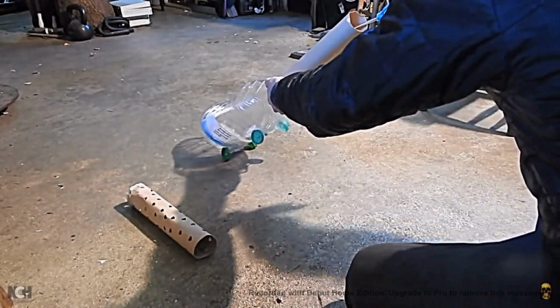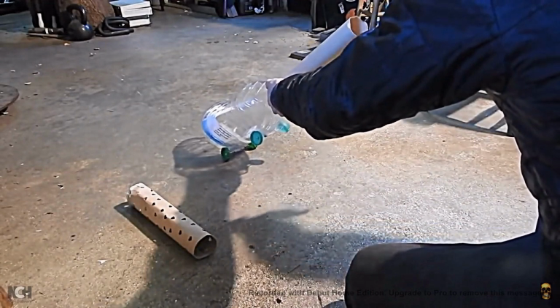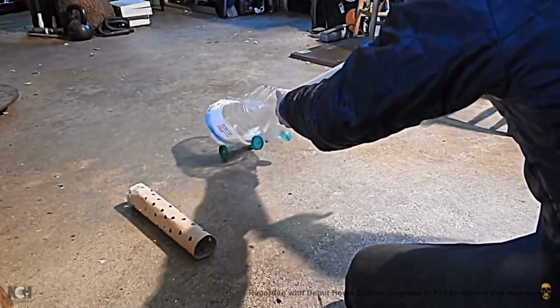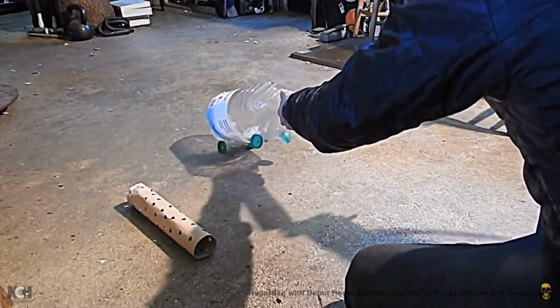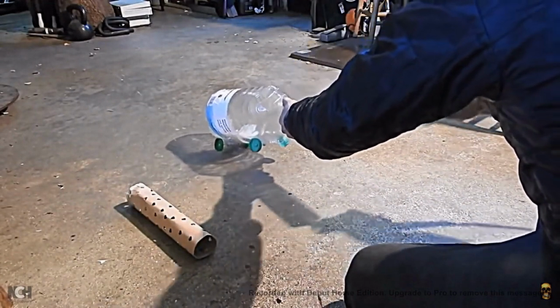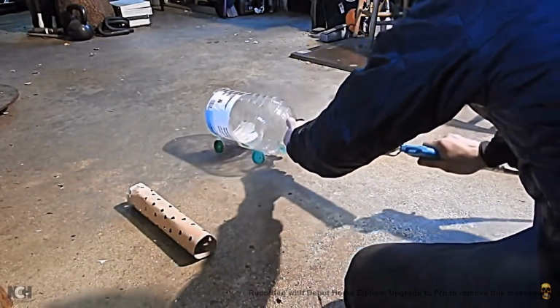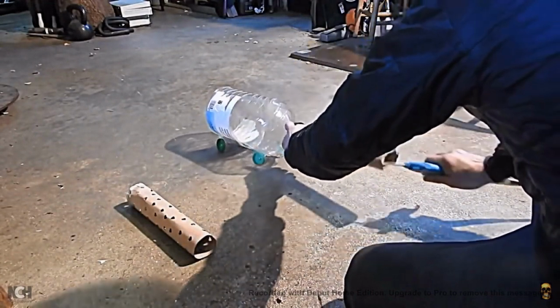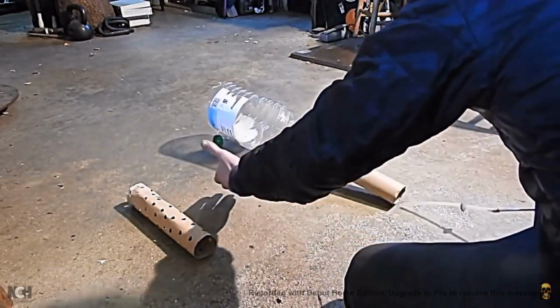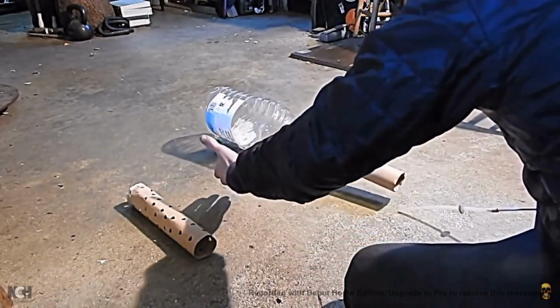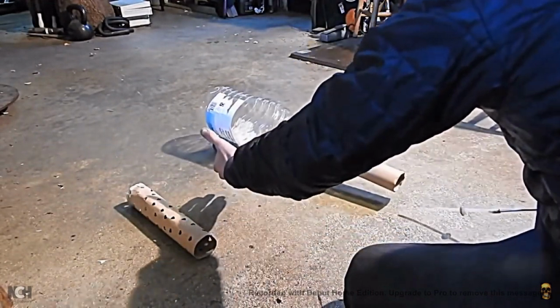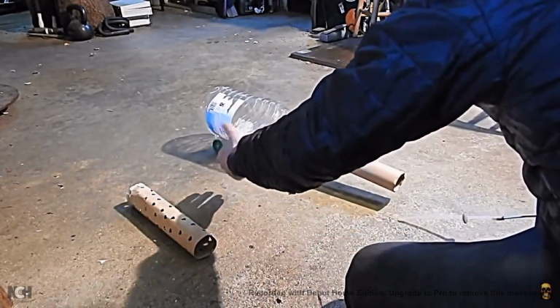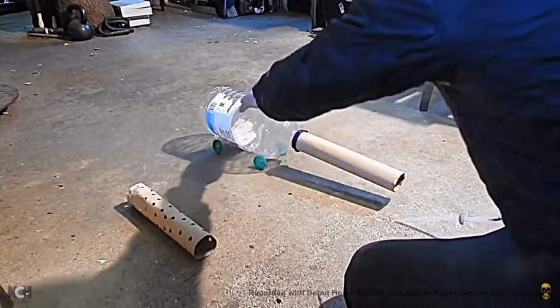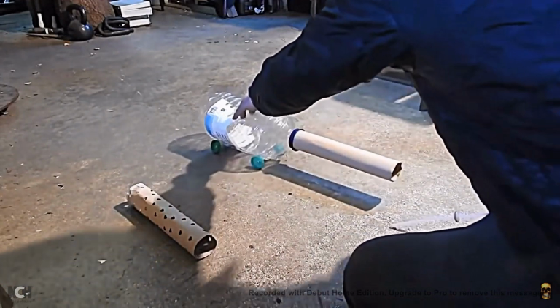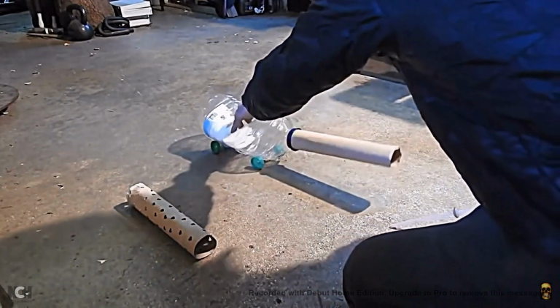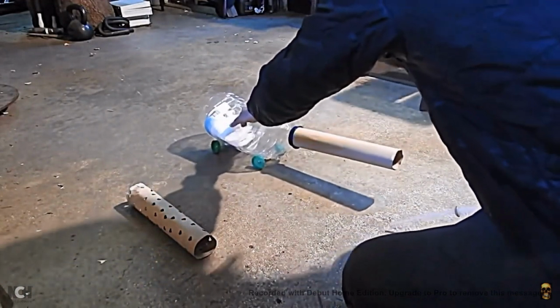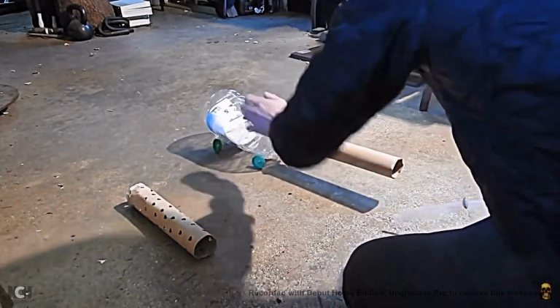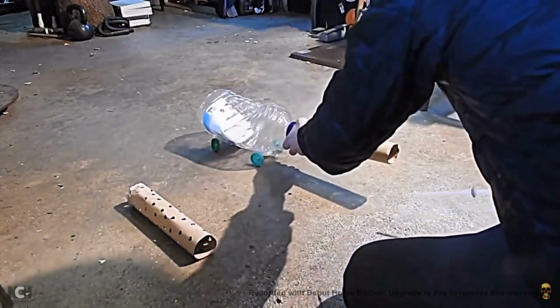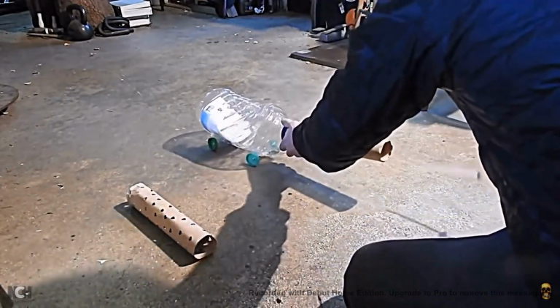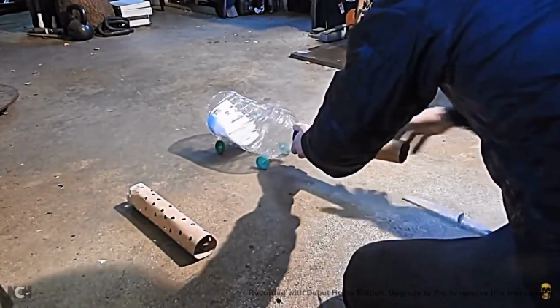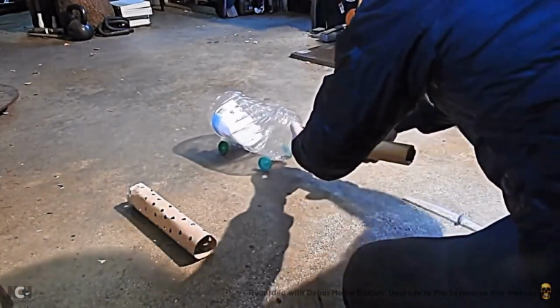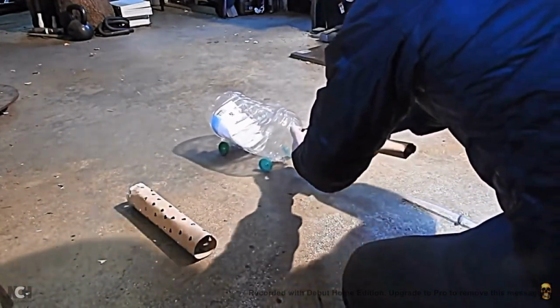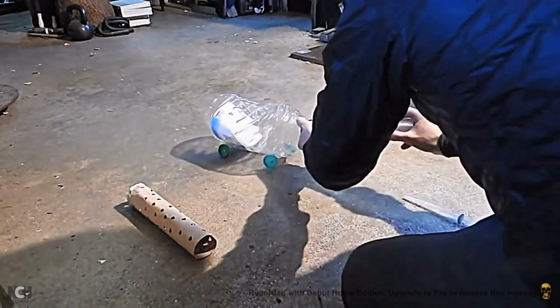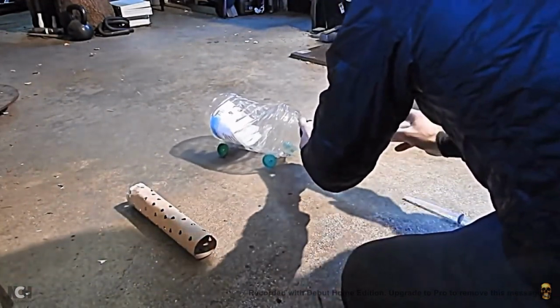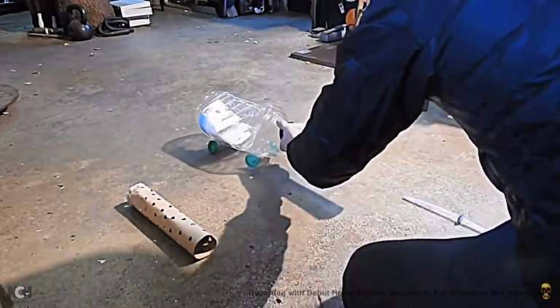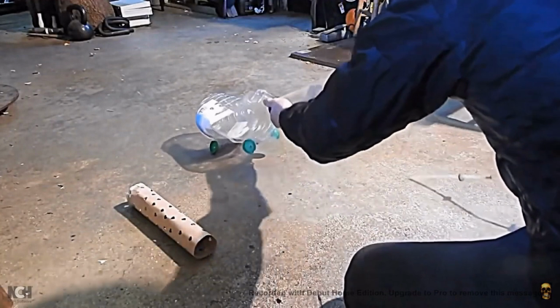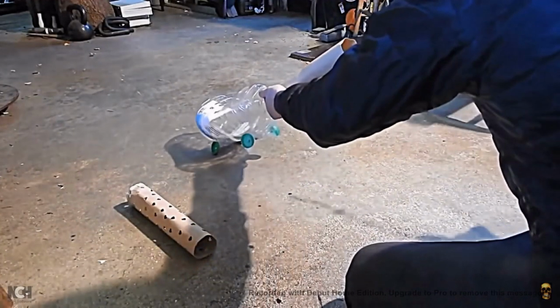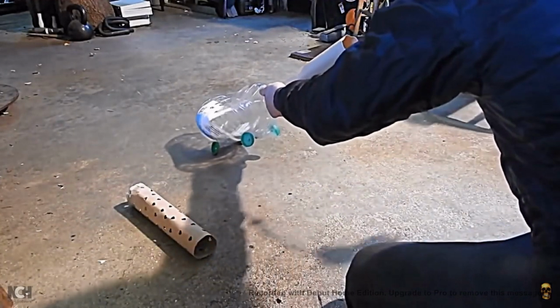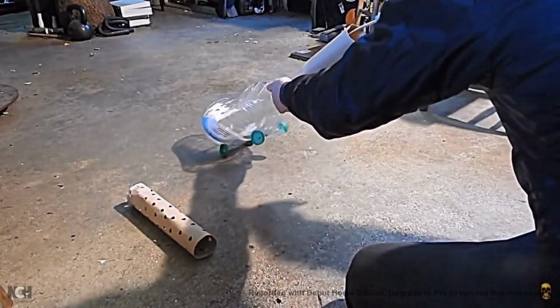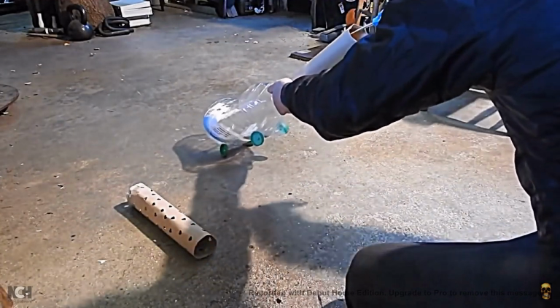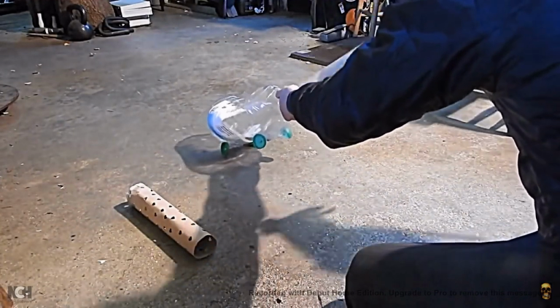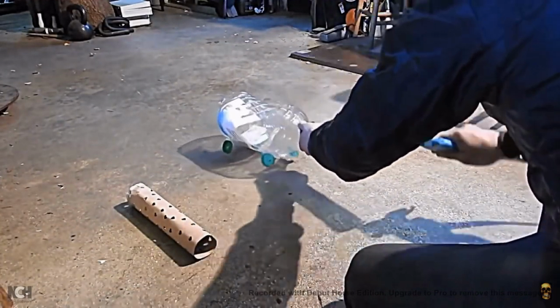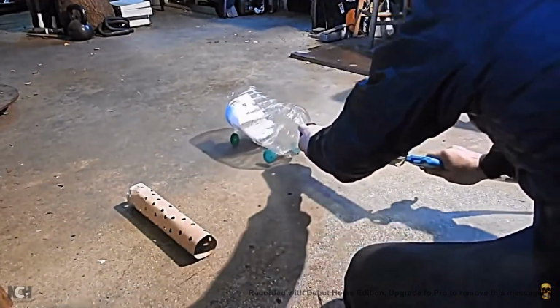Put a lot more in. Goes nowhere. Got no surrounding air pressure to thrust against. Again — really high pressure — still goes nowhere.